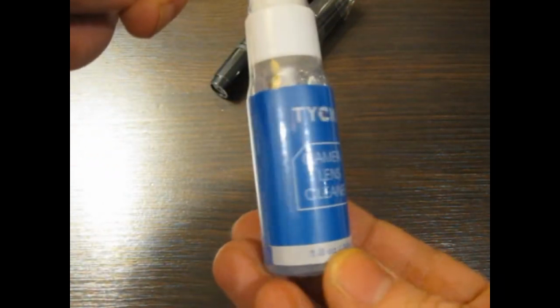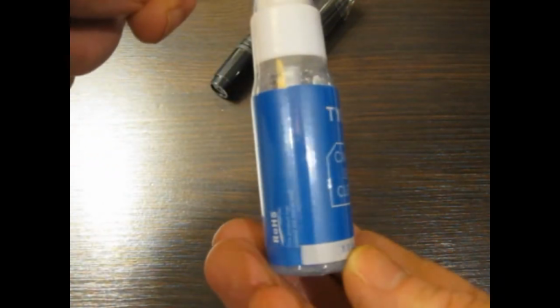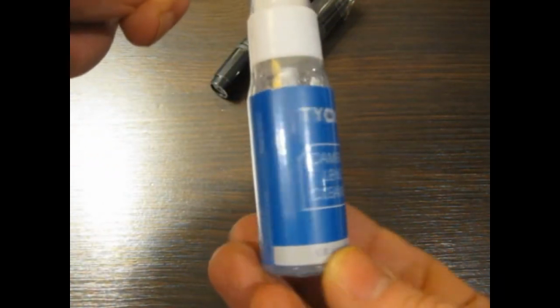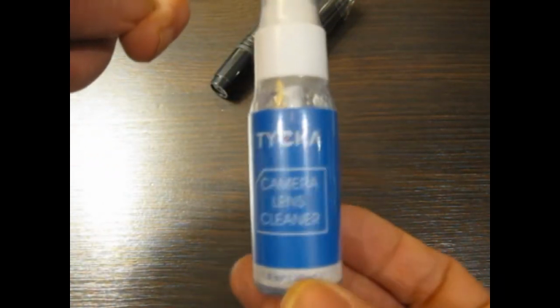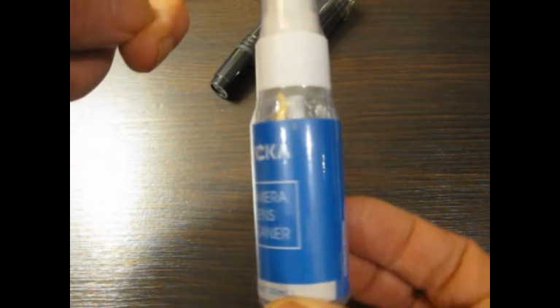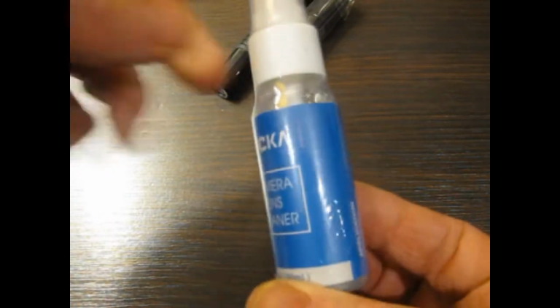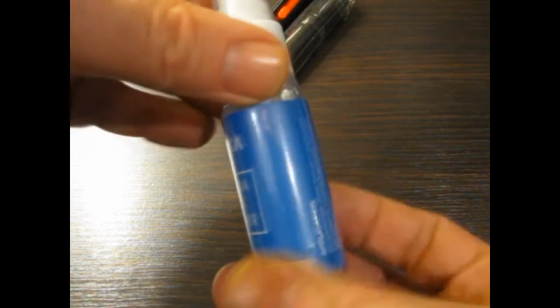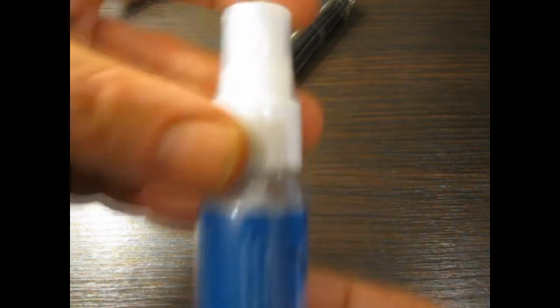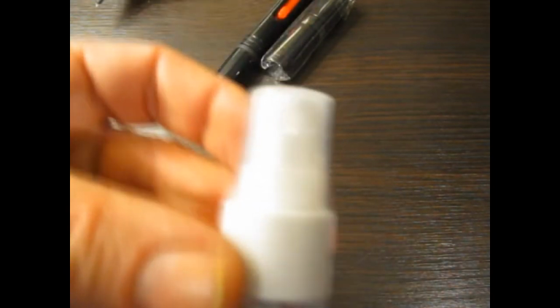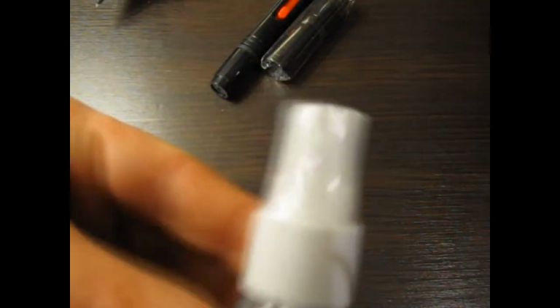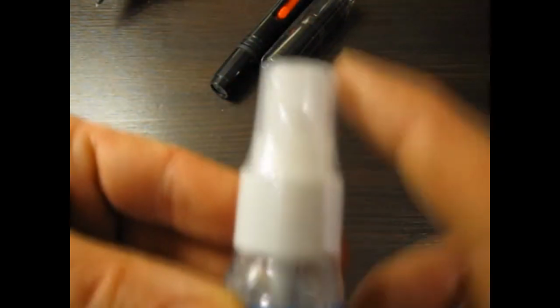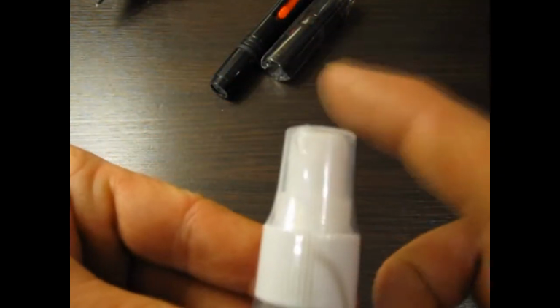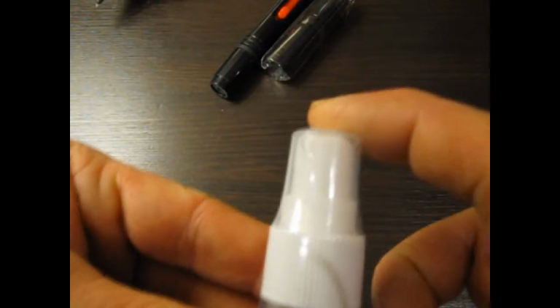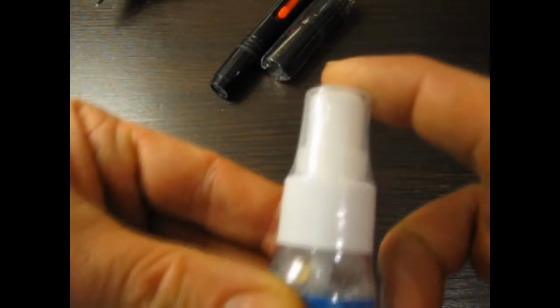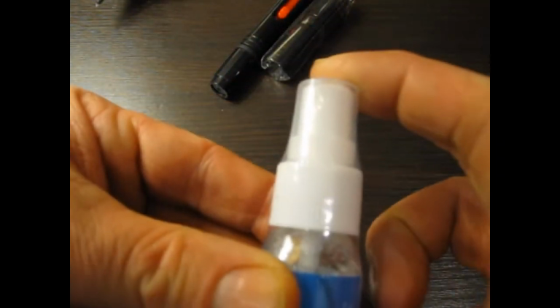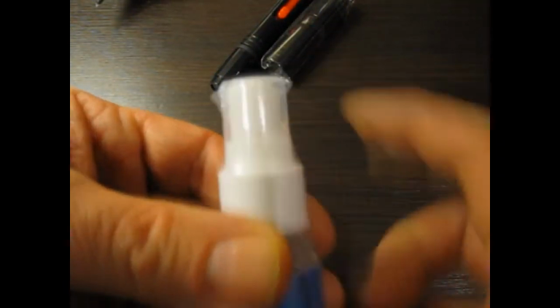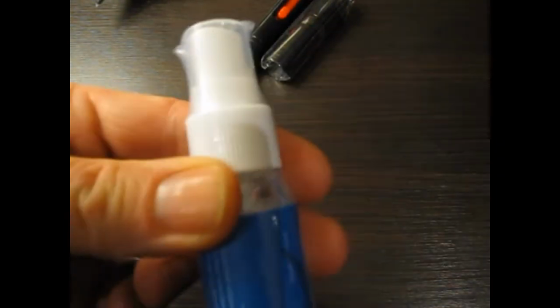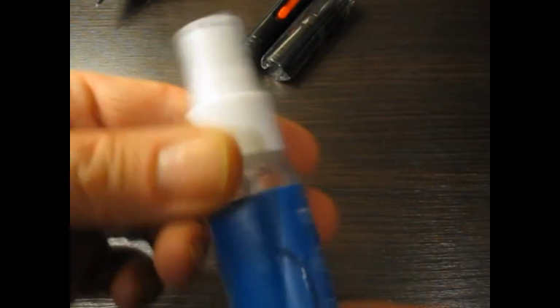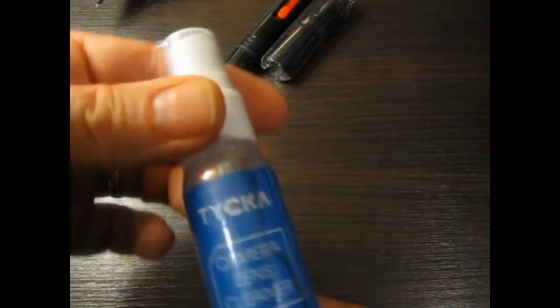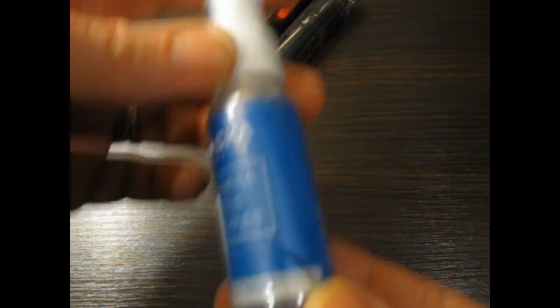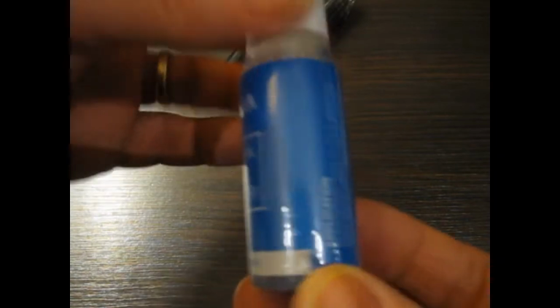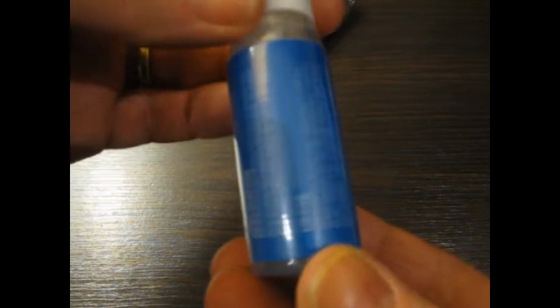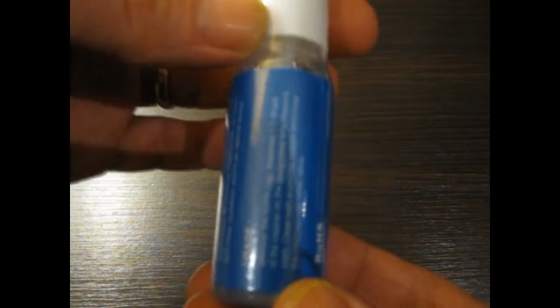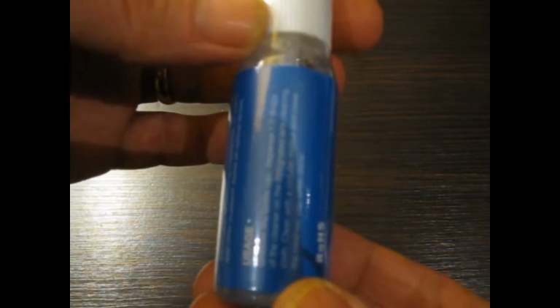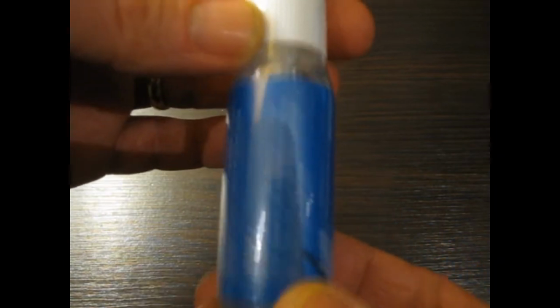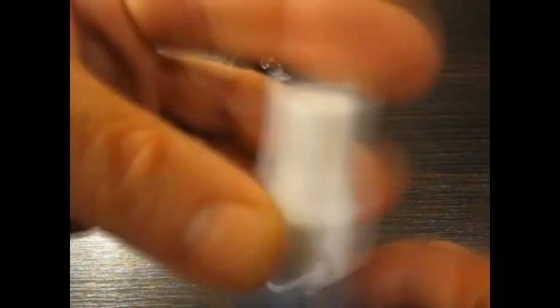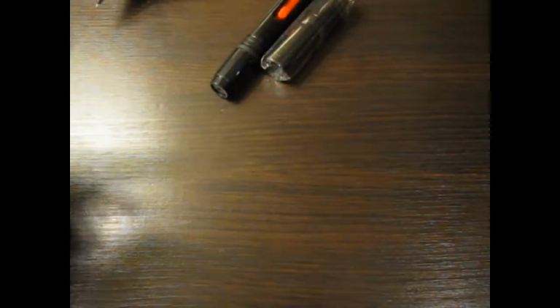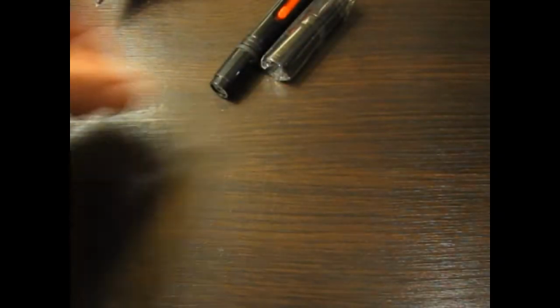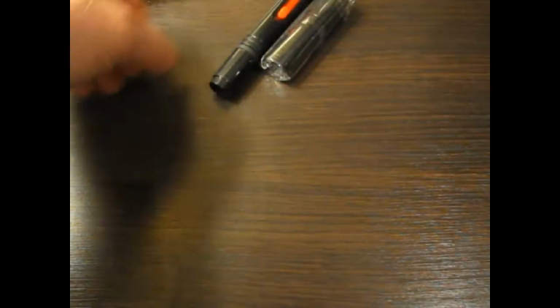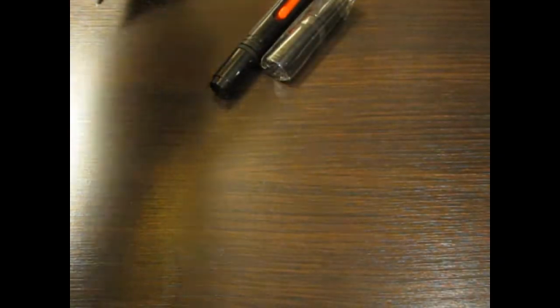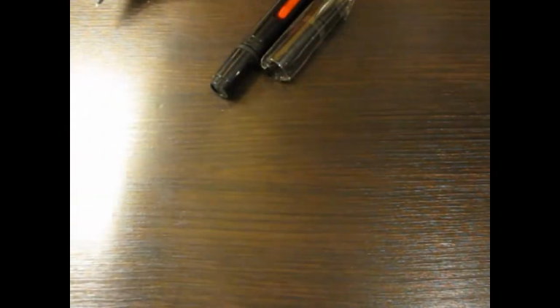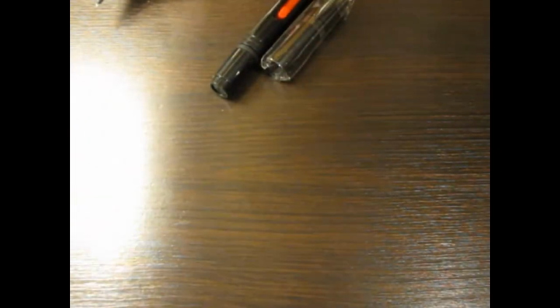We've also got a very nice microfiber lens cleaning cloth. We've got the camera lens cleaning fluid — this is sealed and wrapped and has a pump action cap, and again has usage instructions on the side.